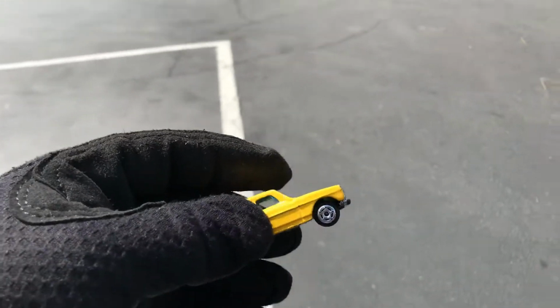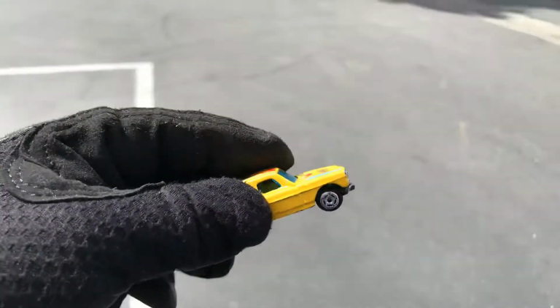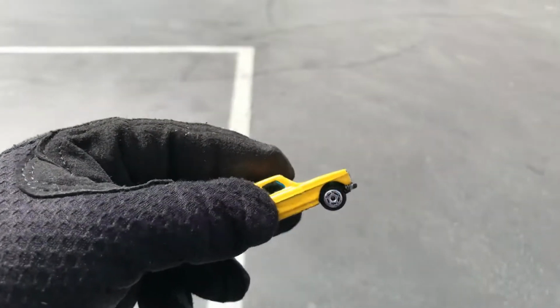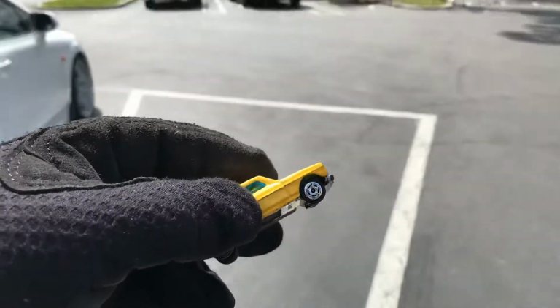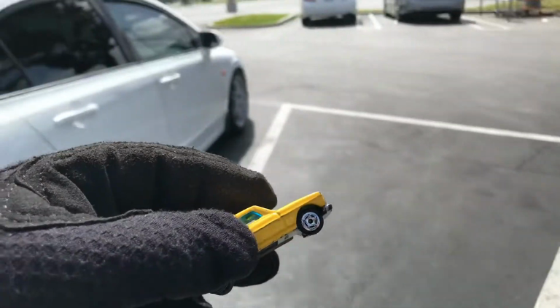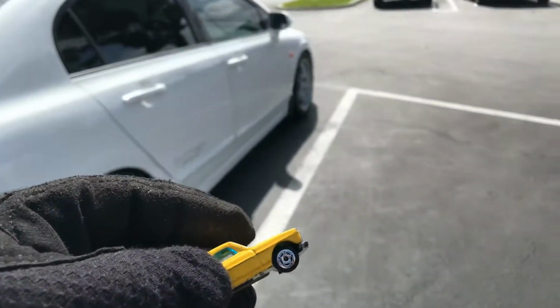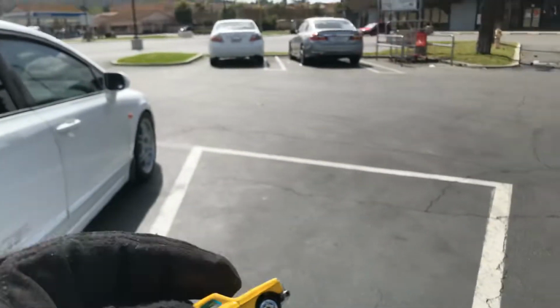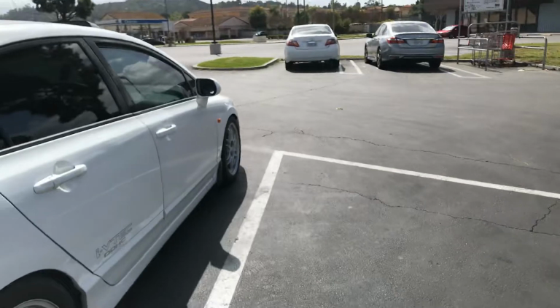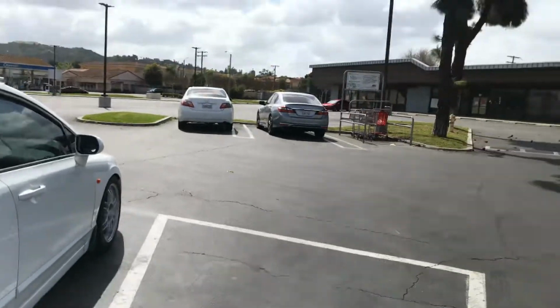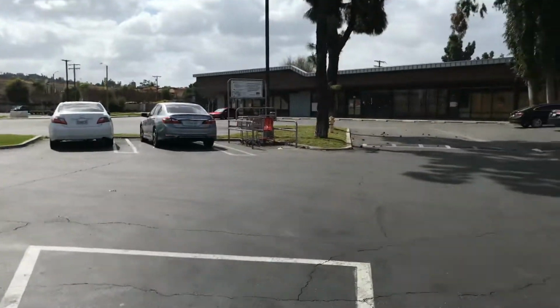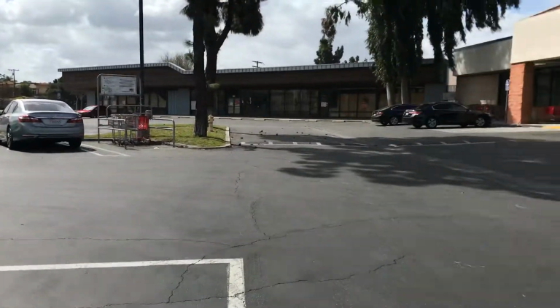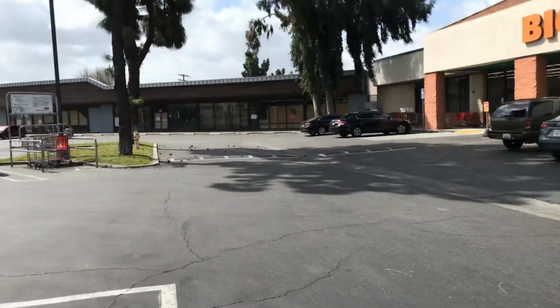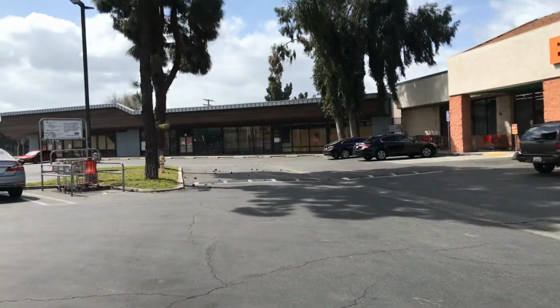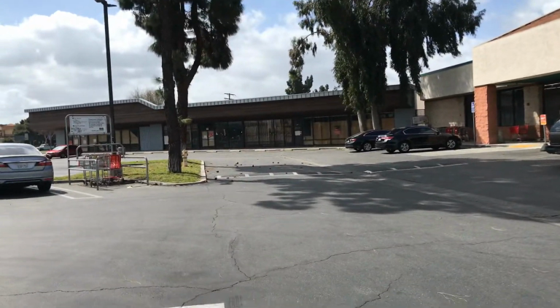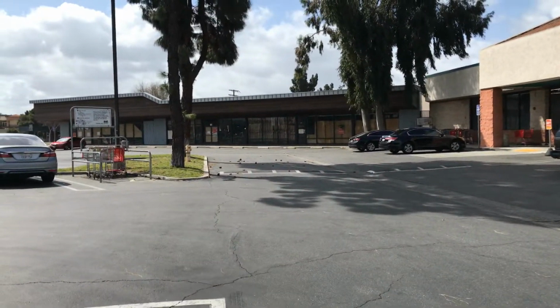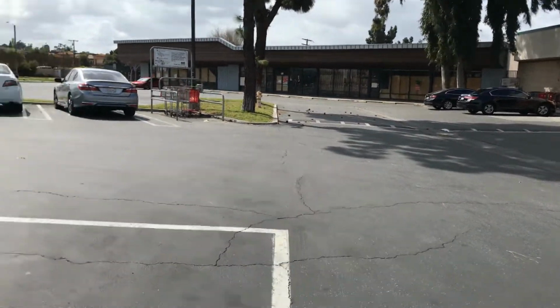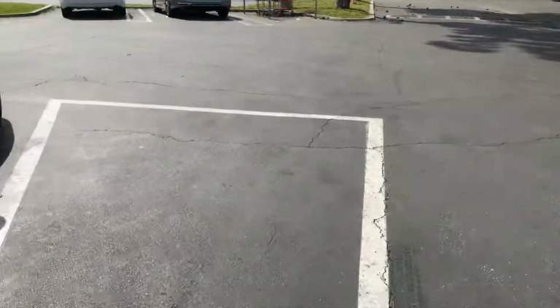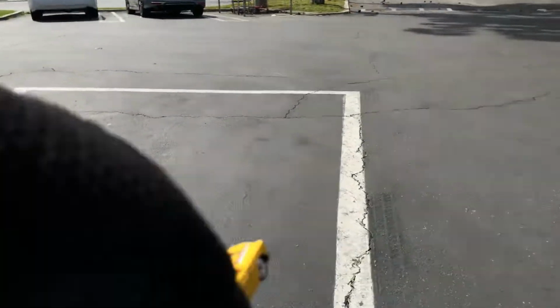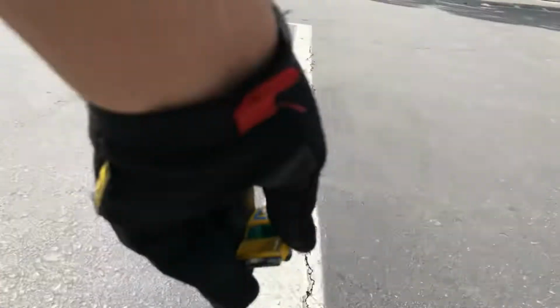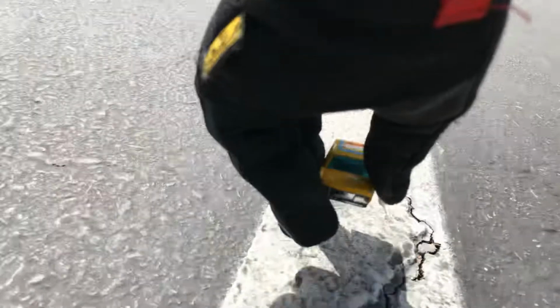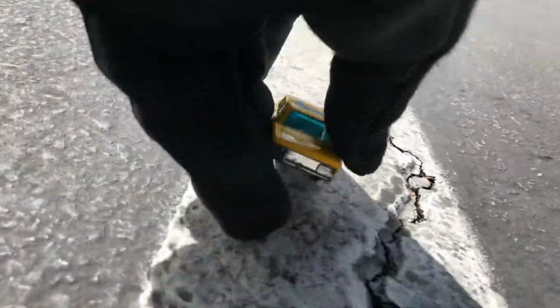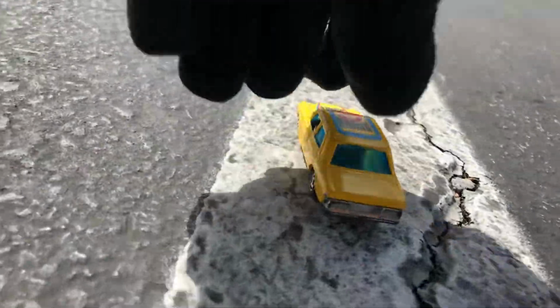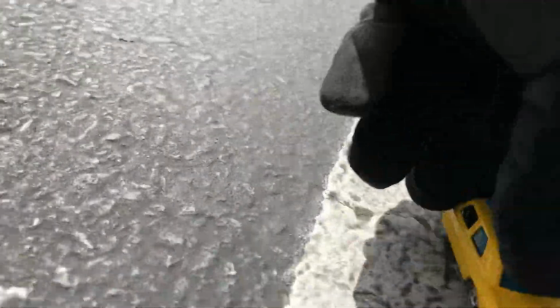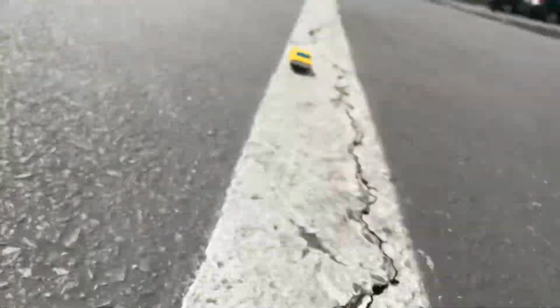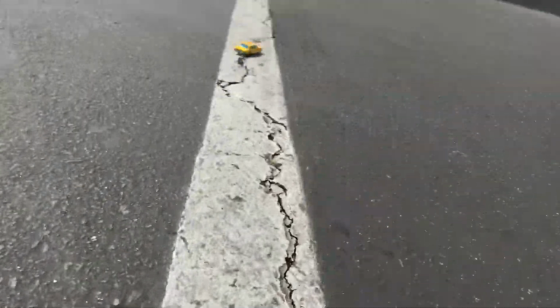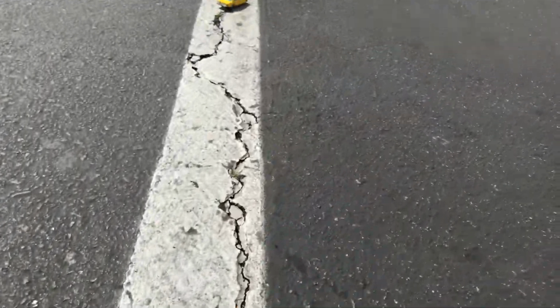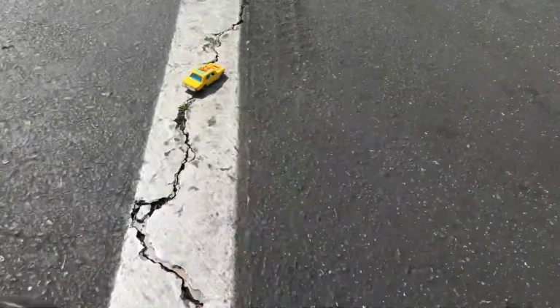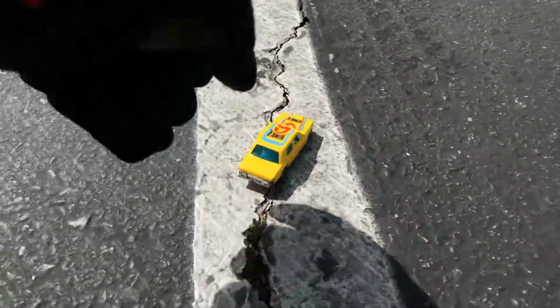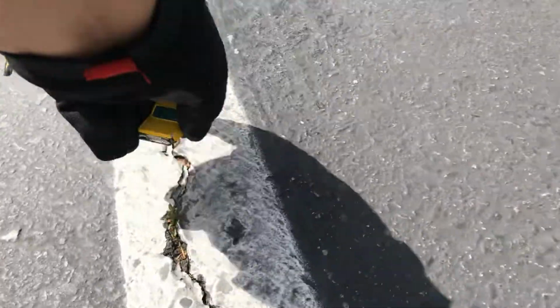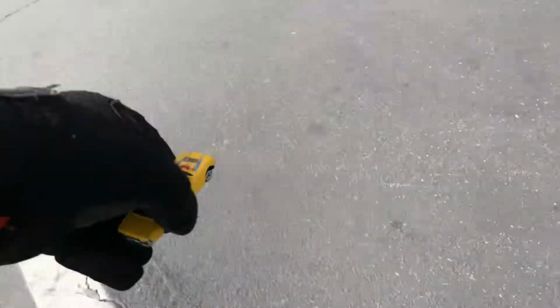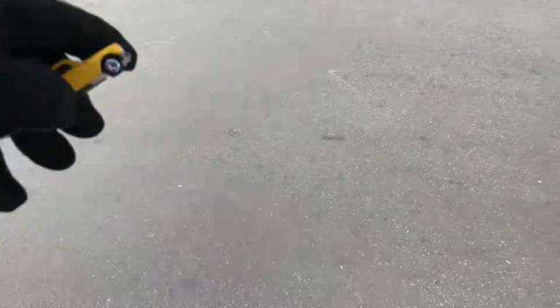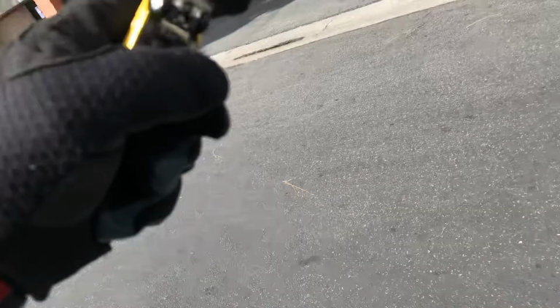Safety first — I do not recommend anyone doing this in any parking lot because it's very dangerous and unsafe. You can get hit by a real car, a shopping cart, or falling debris like those pine cones over there.